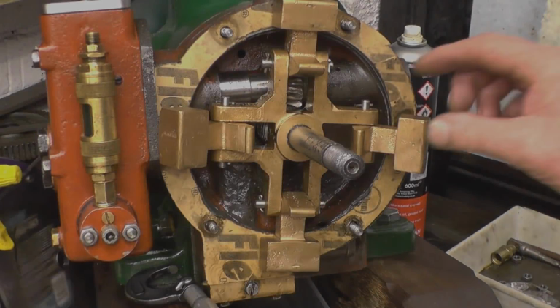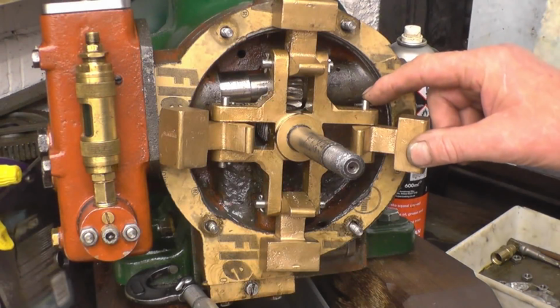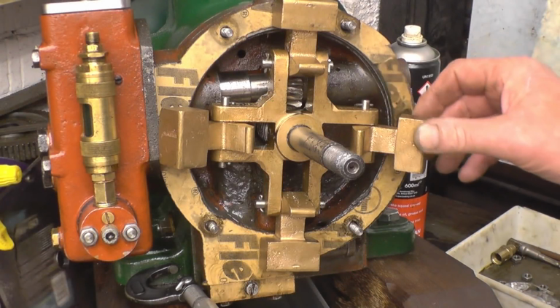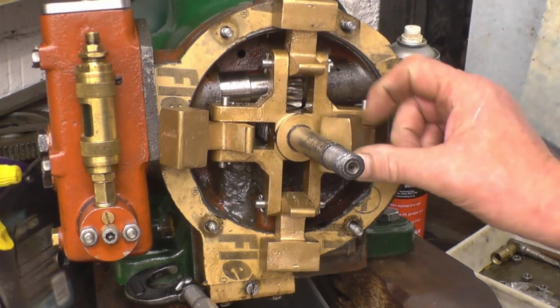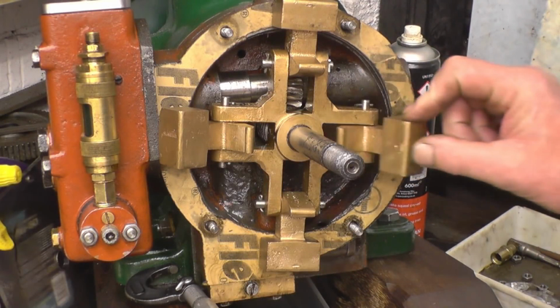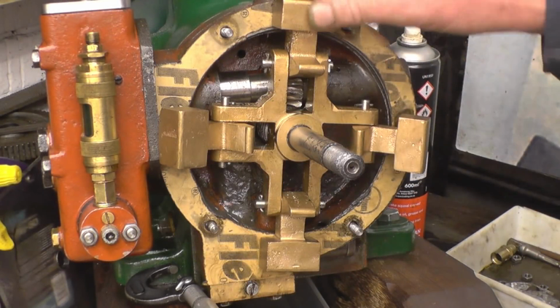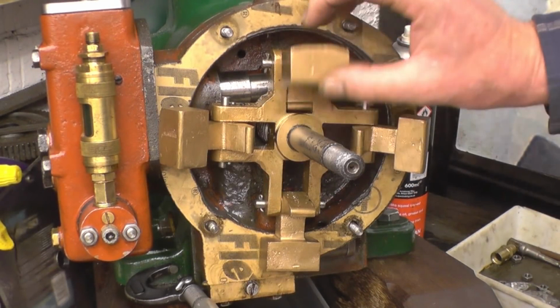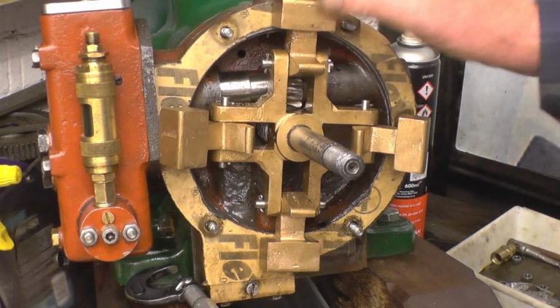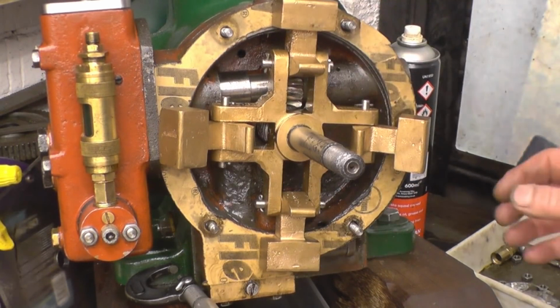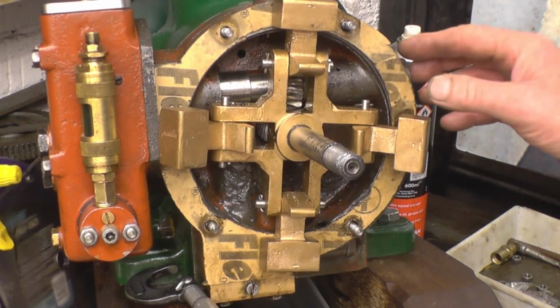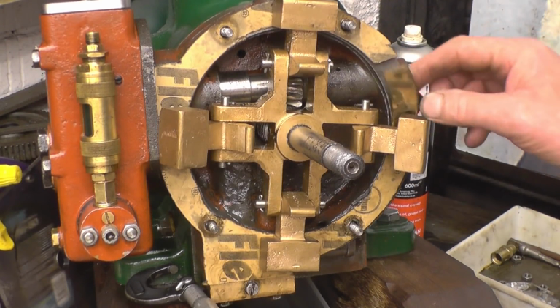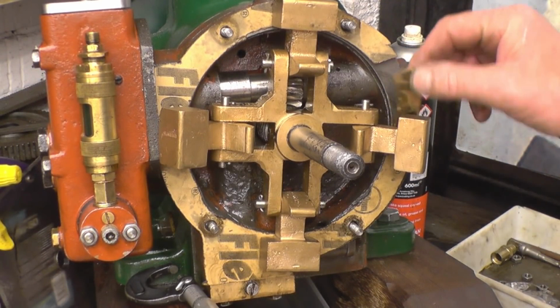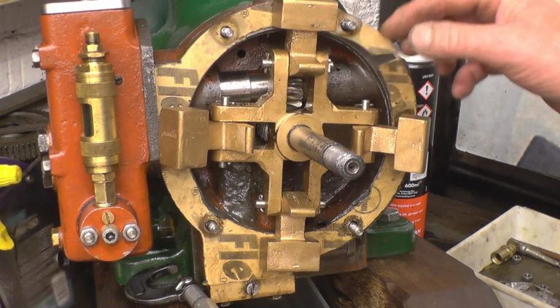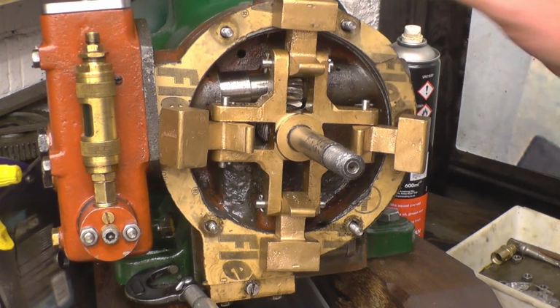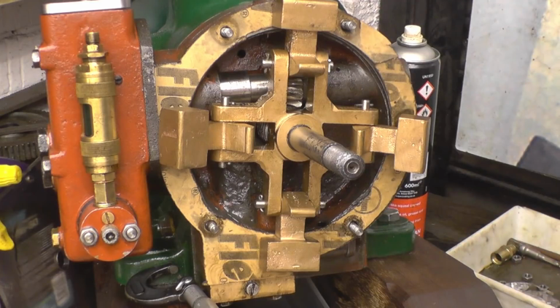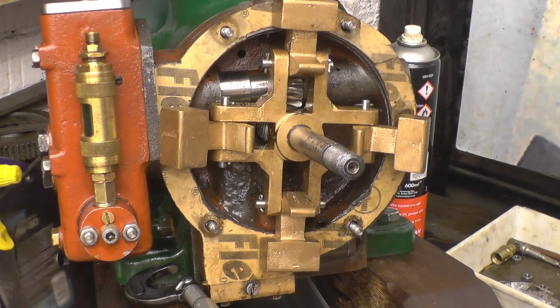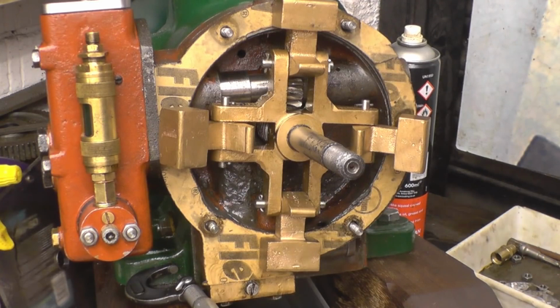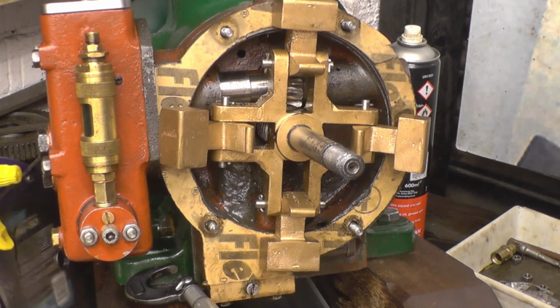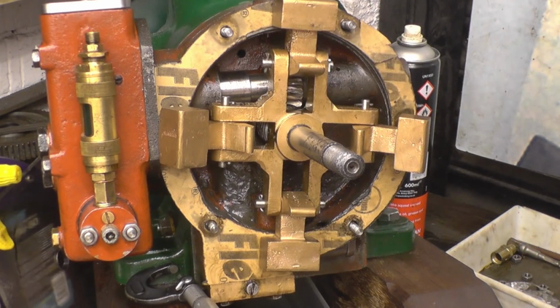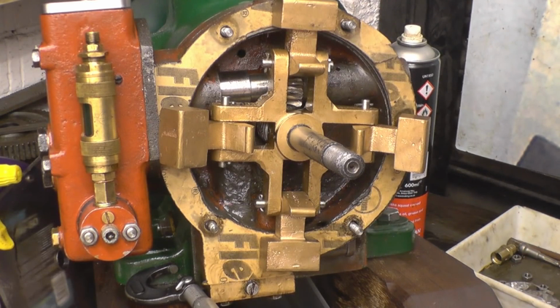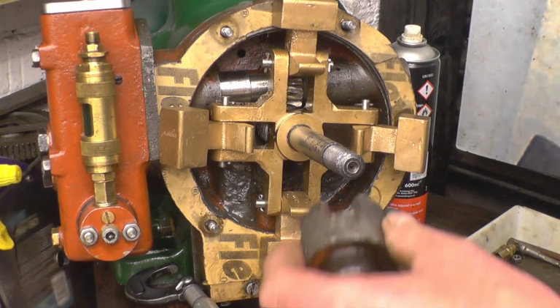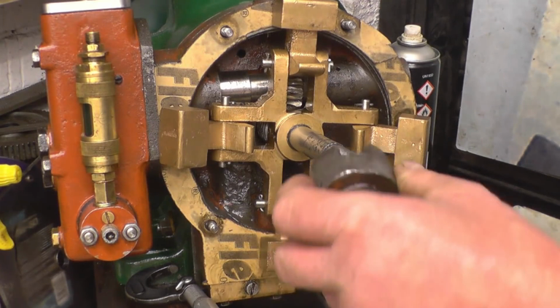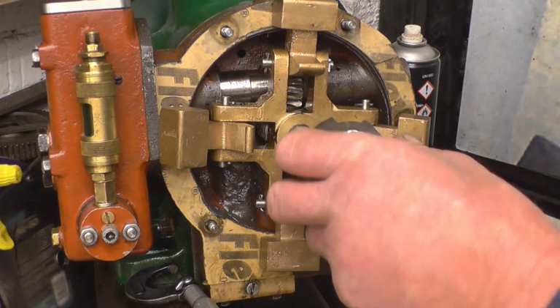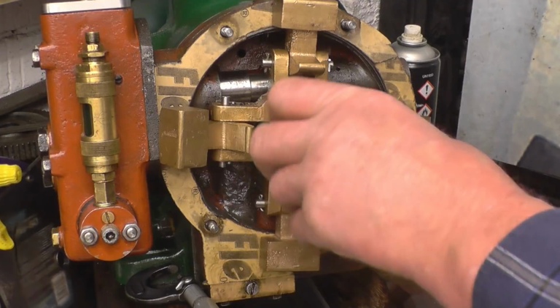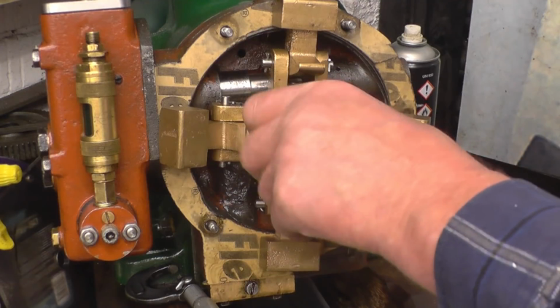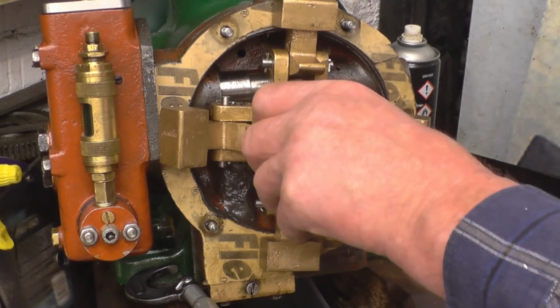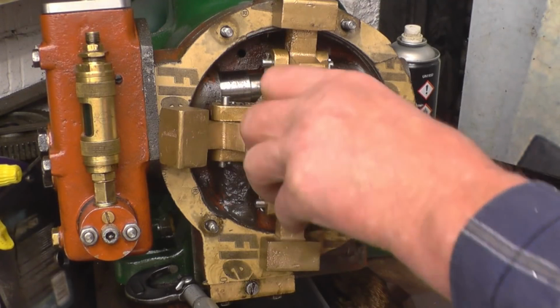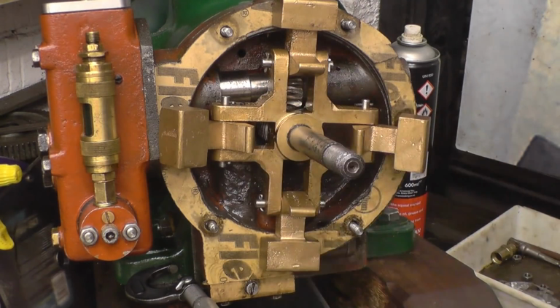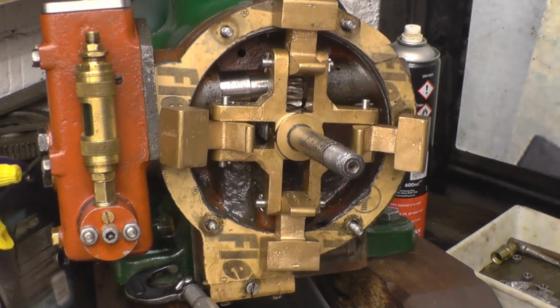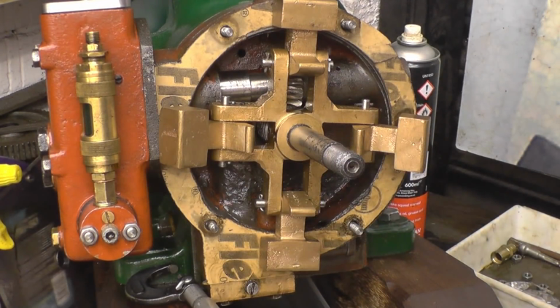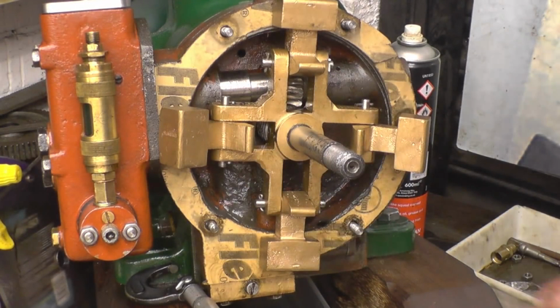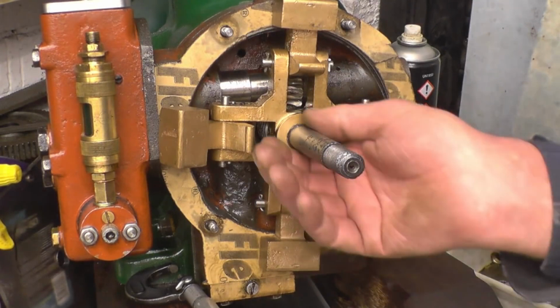I've managed to get all the pins made and all the wall base fastened on properly now. Unfortunately I've damaged that gasket, so after making a new one we need to make that part. I've got some cast iron bar to make a new one. What I want to do before I make that is measure this shaft.